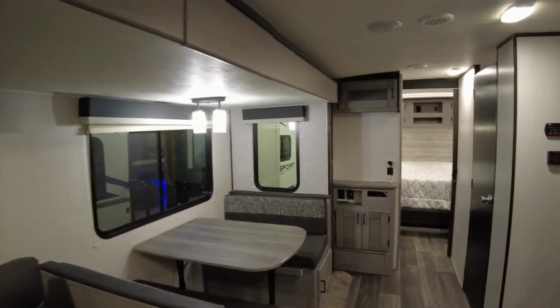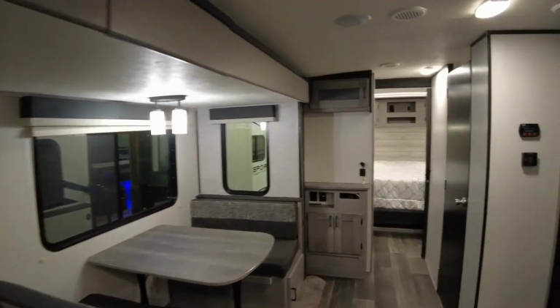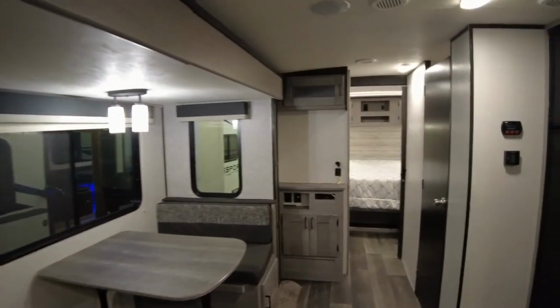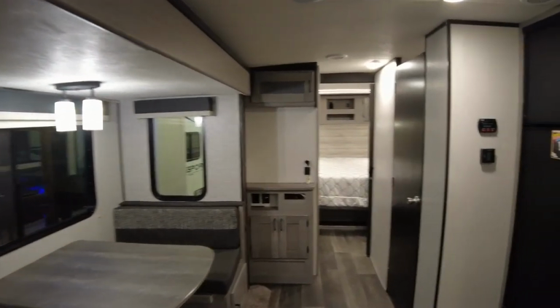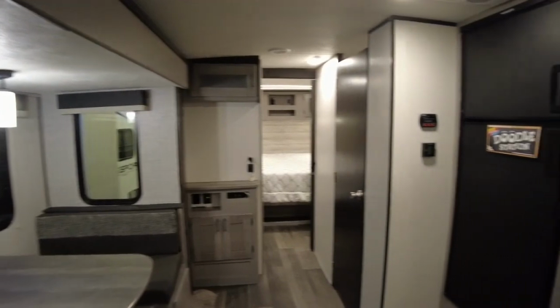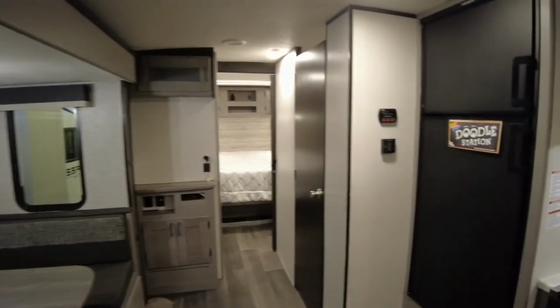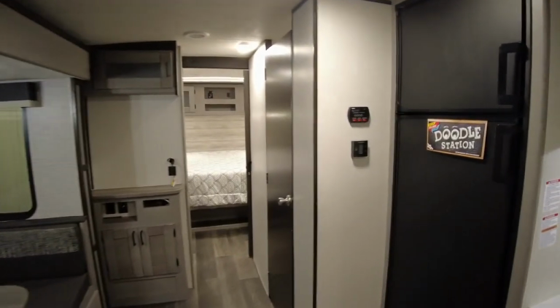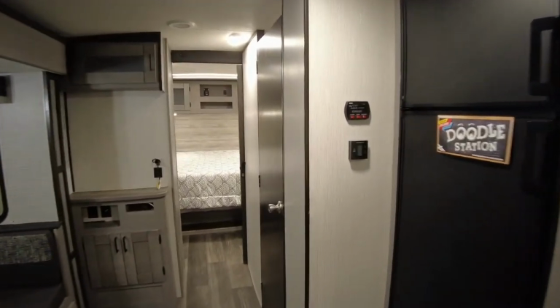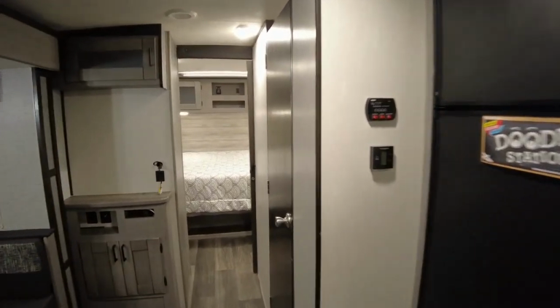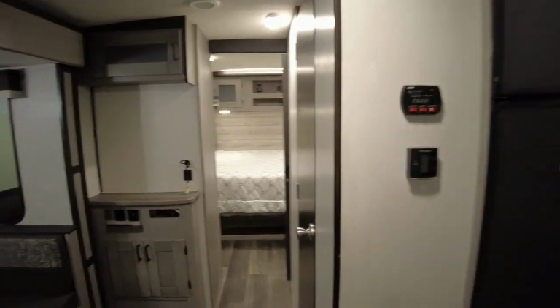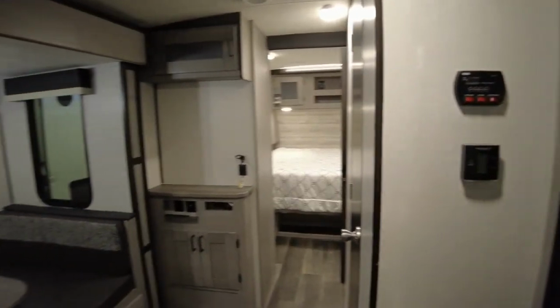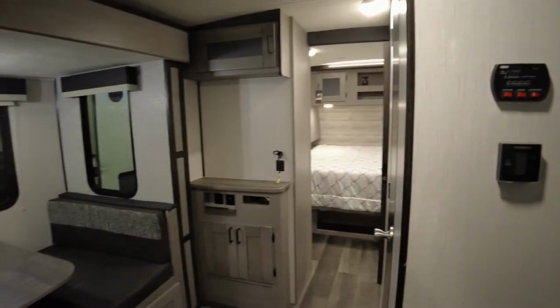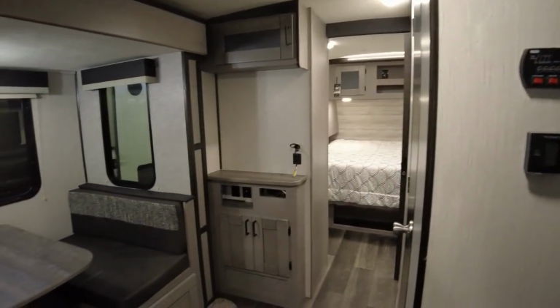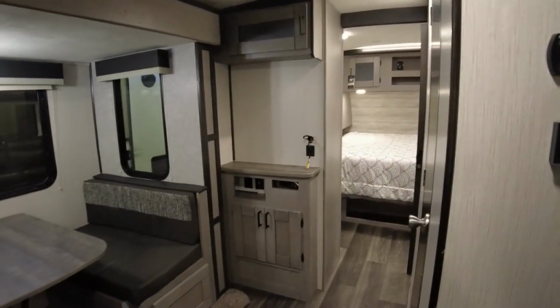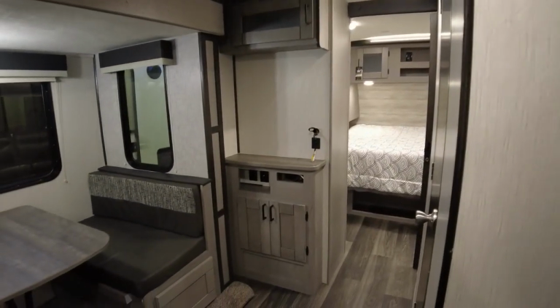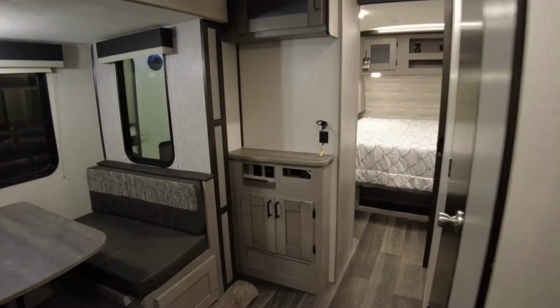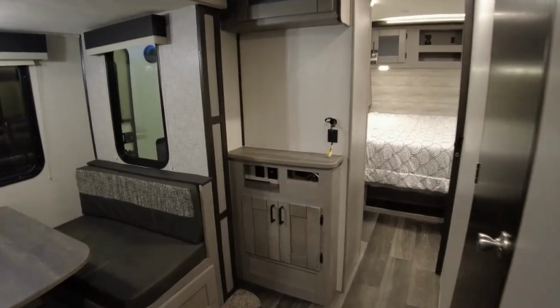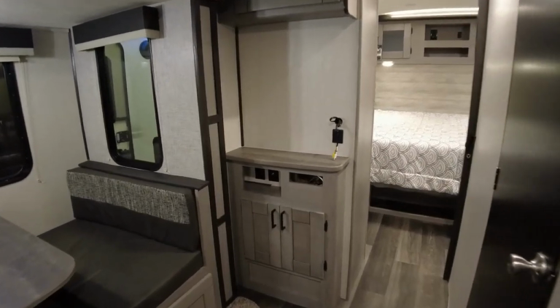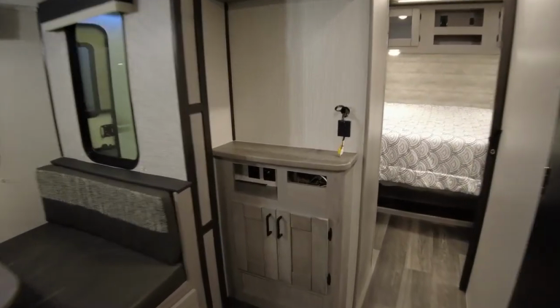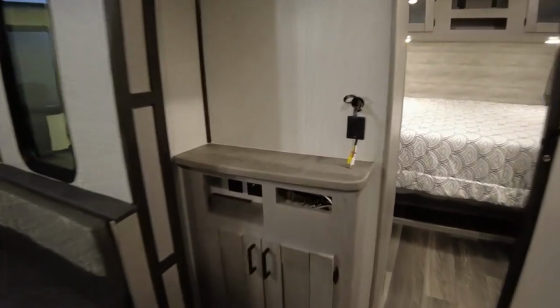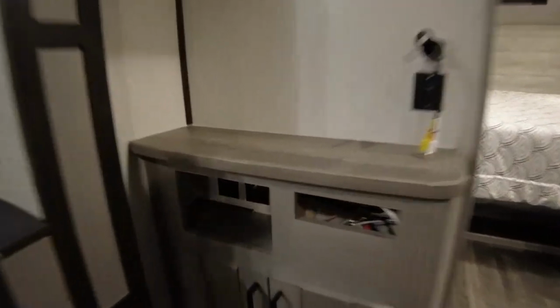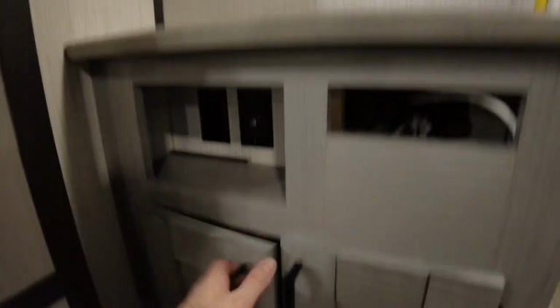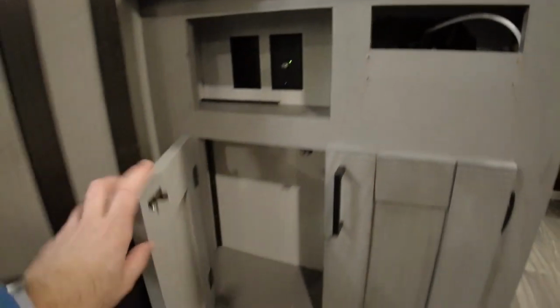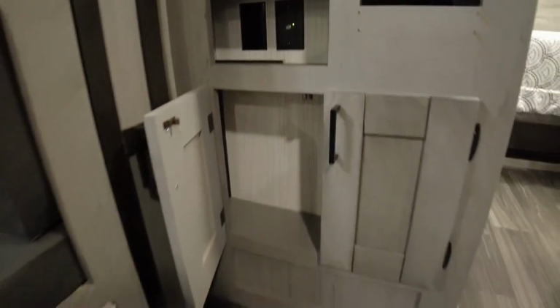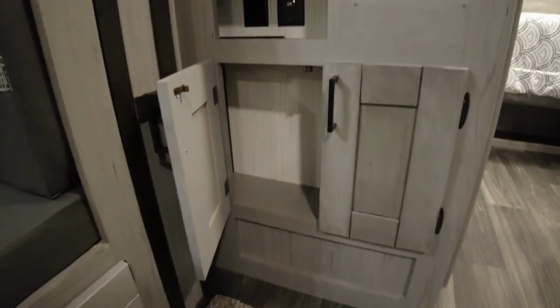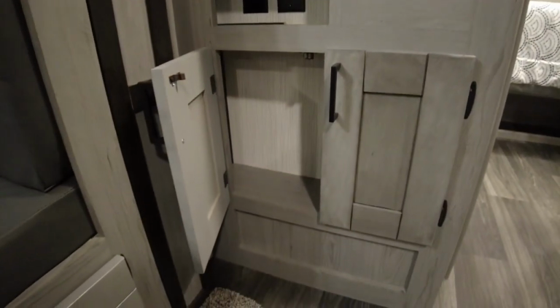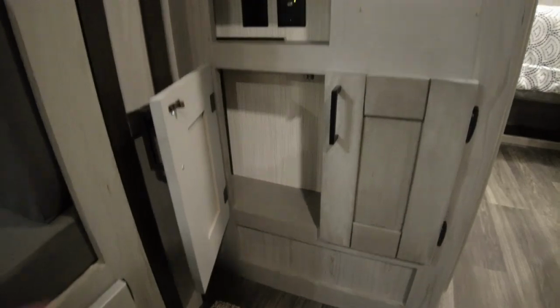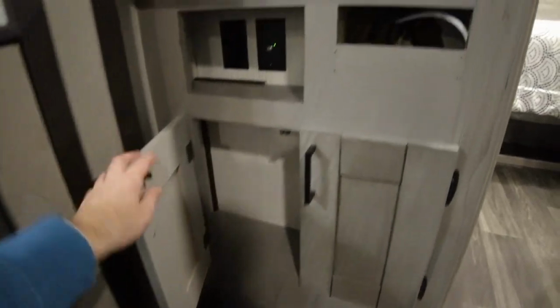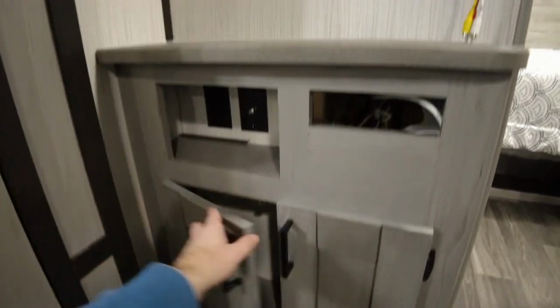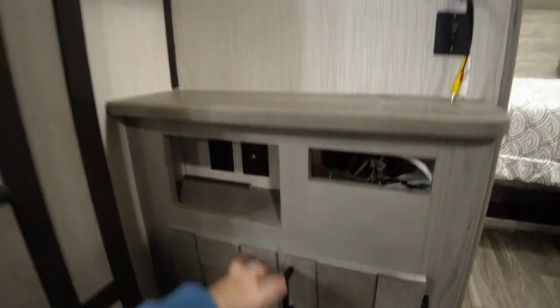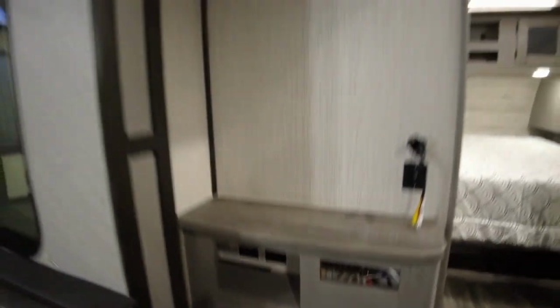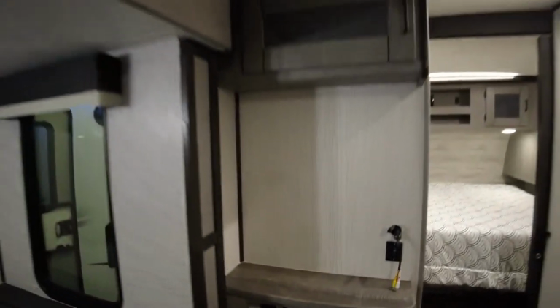The interior decor that they use is pretty modern — everything is going towards that lighter tone, grayish-brown tone. Looks nice. There's a little more storage here, not much underneath the TV, and a little bit on top.